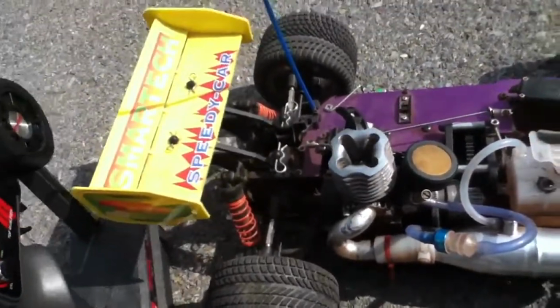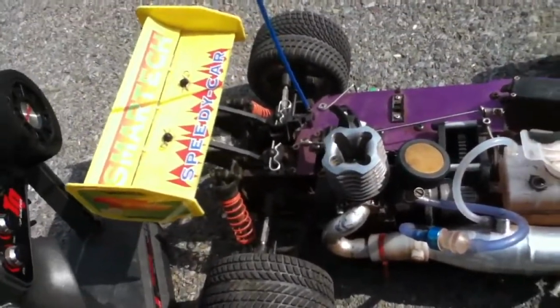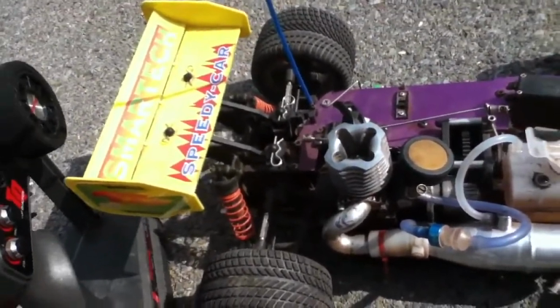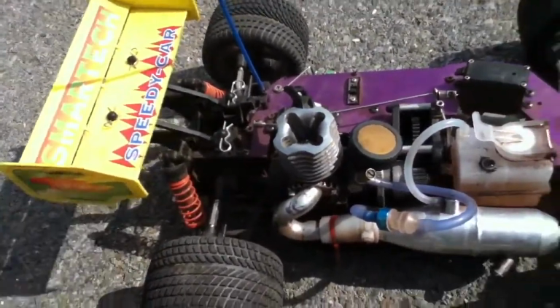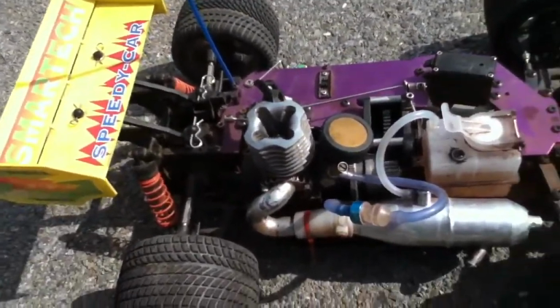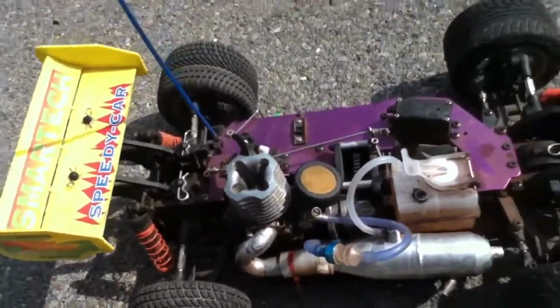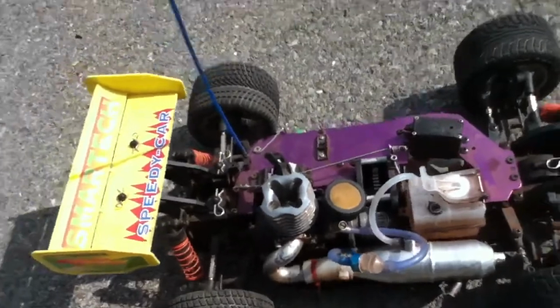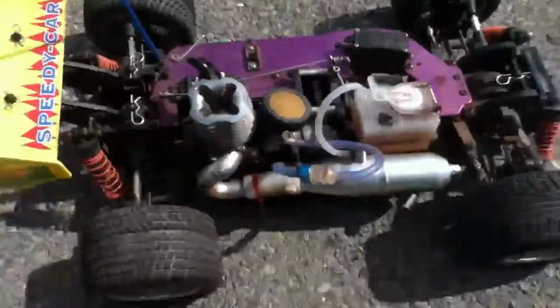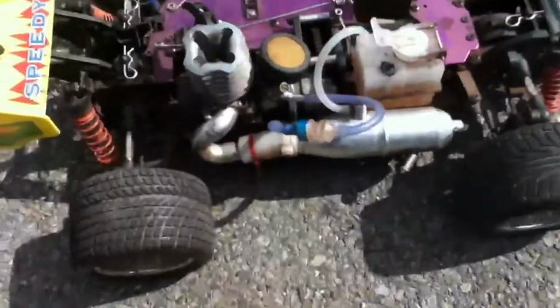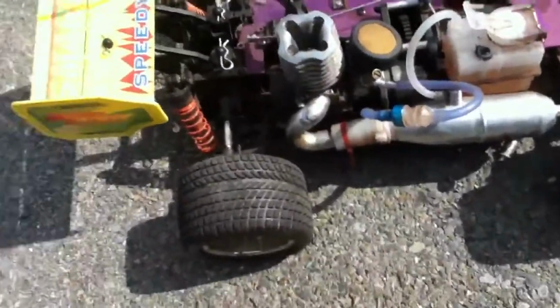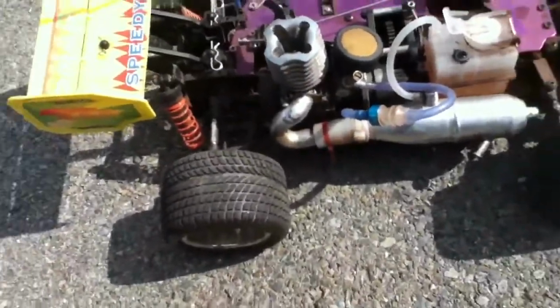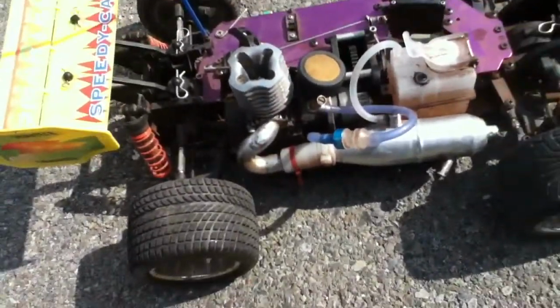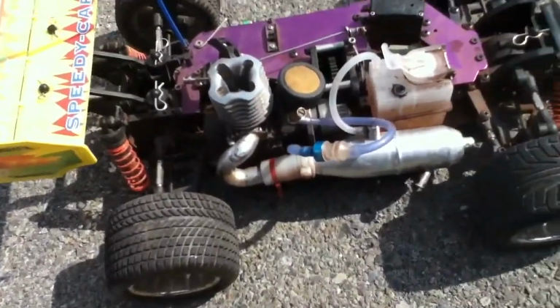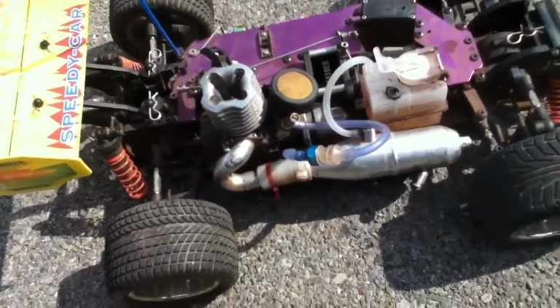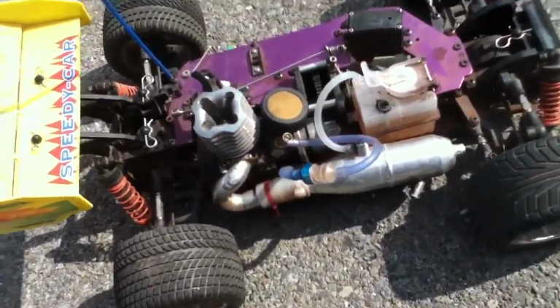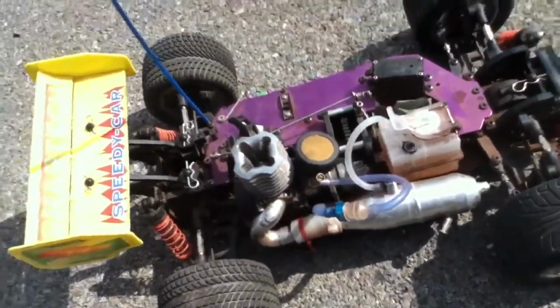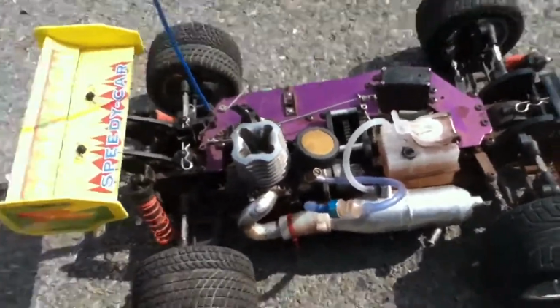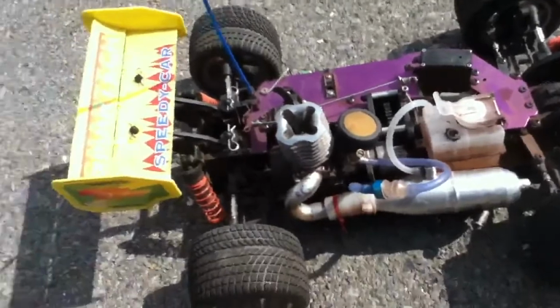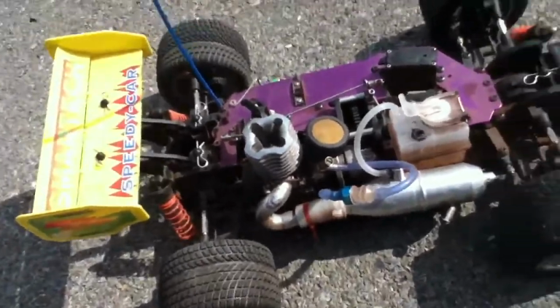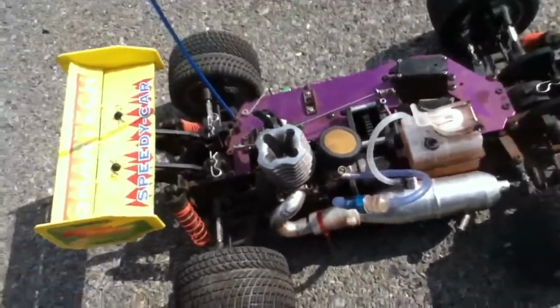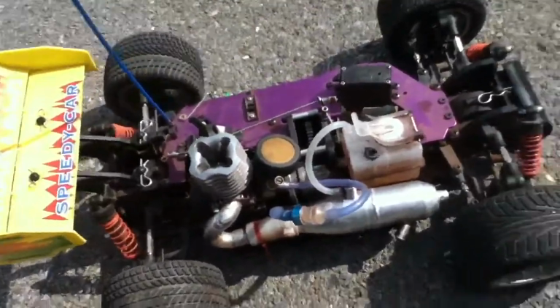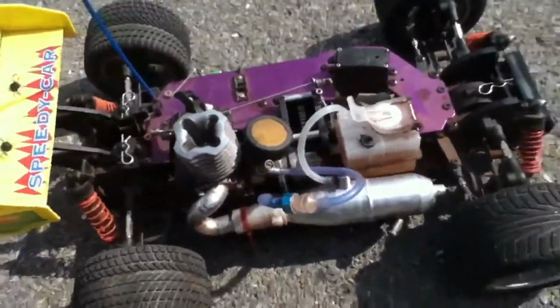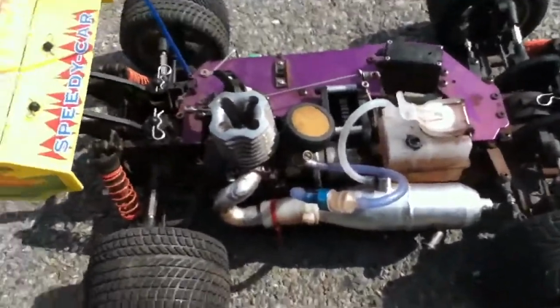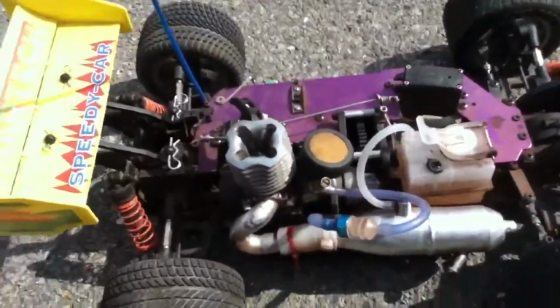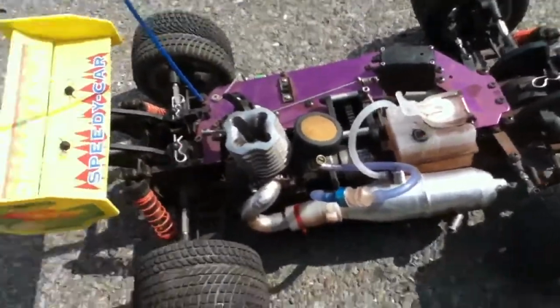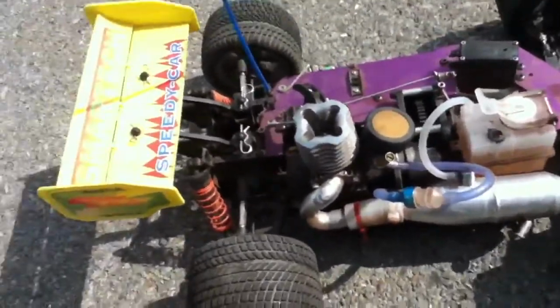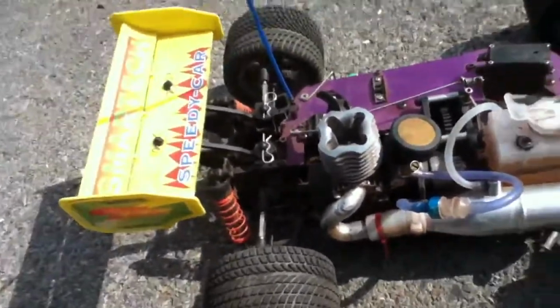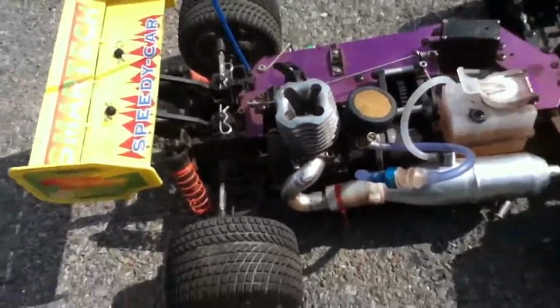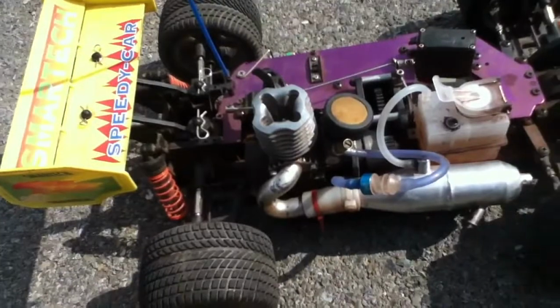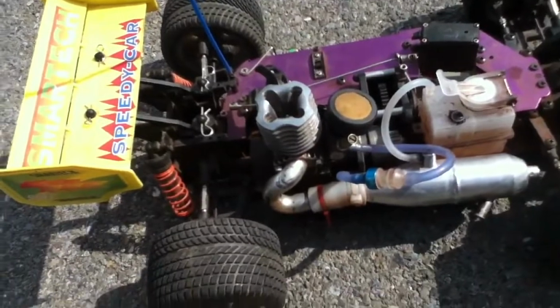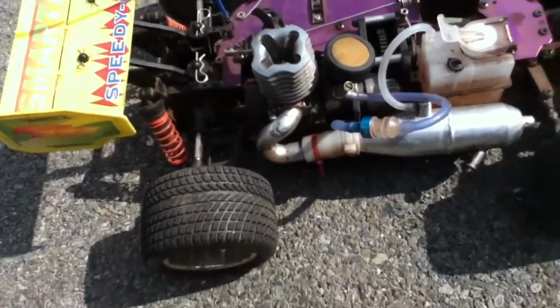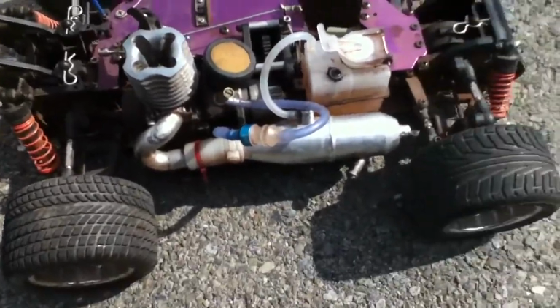Let's get a little review on this thing. I like the 1/5 engine that I have on it. It's pretty good power for the size of the vehicle.